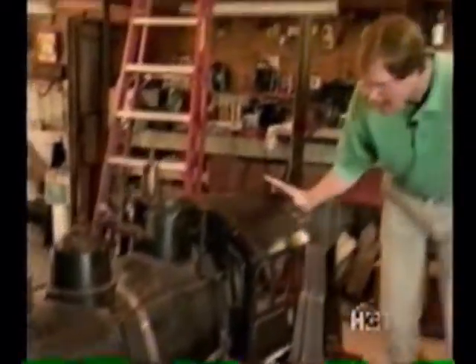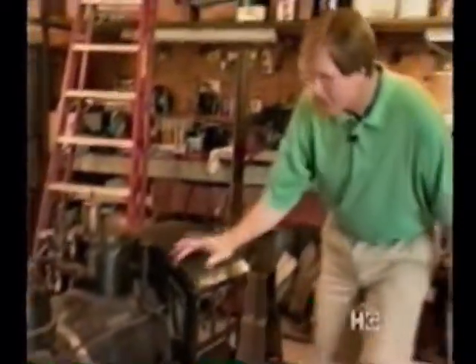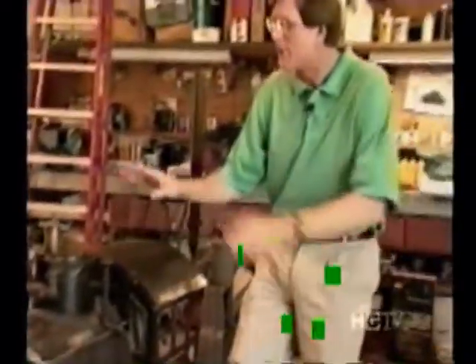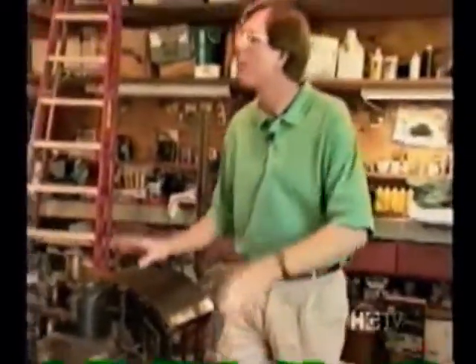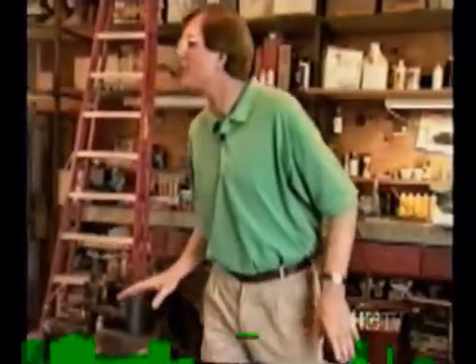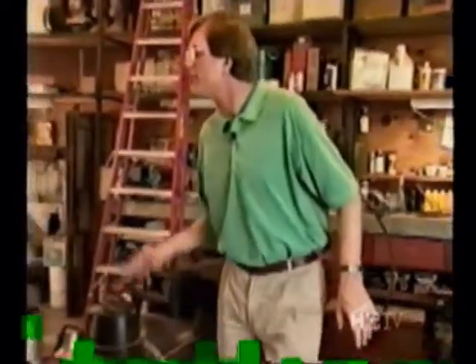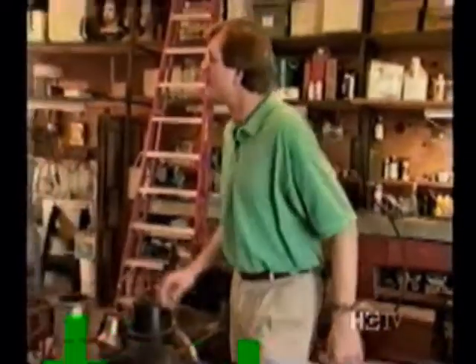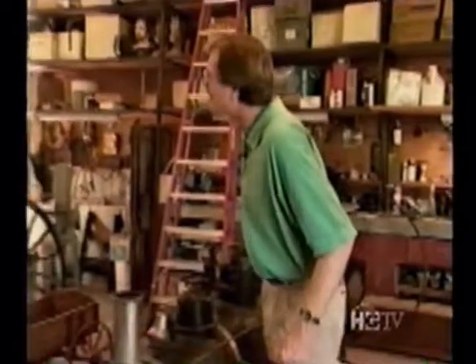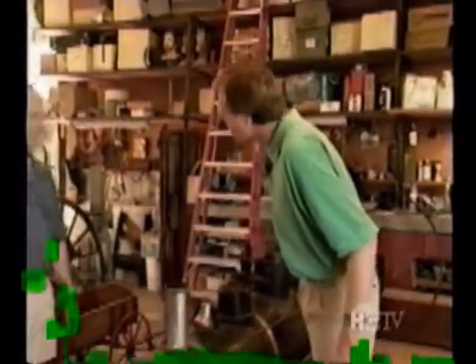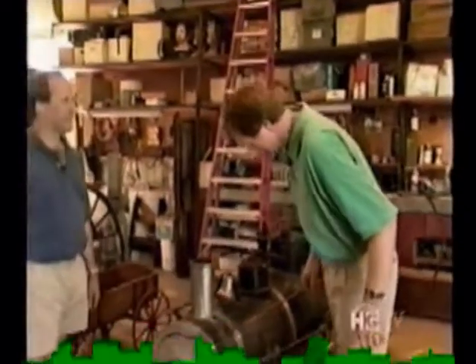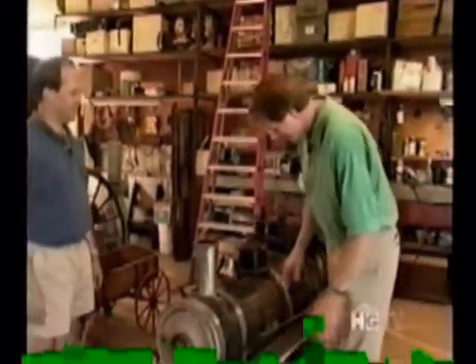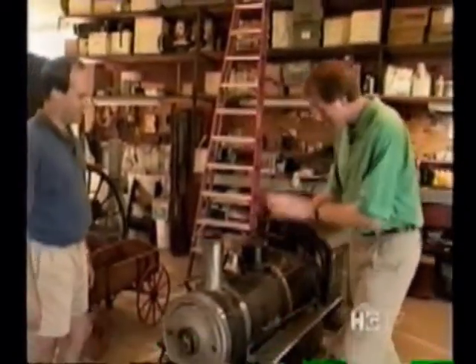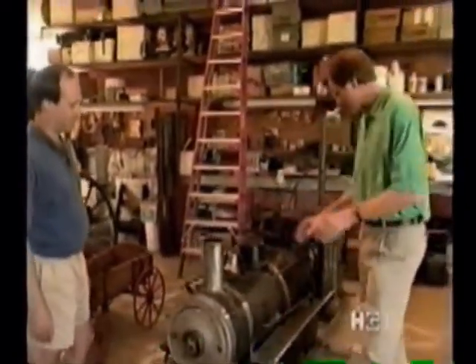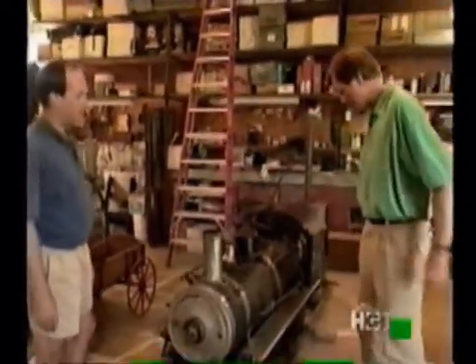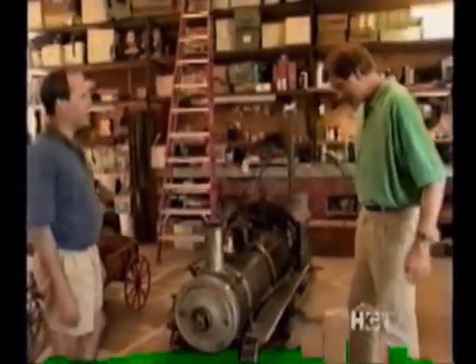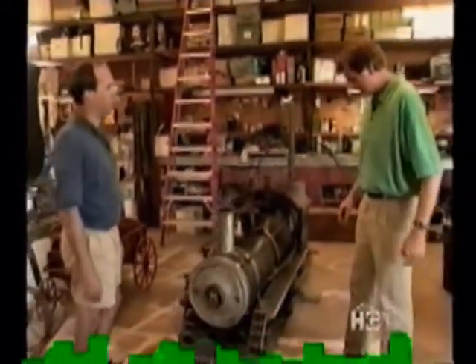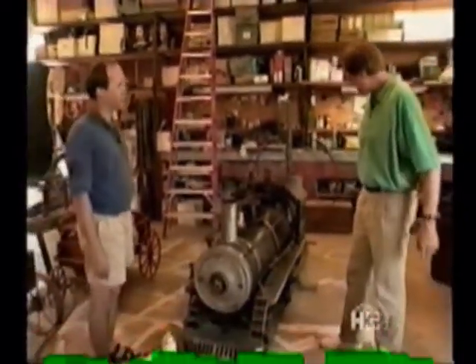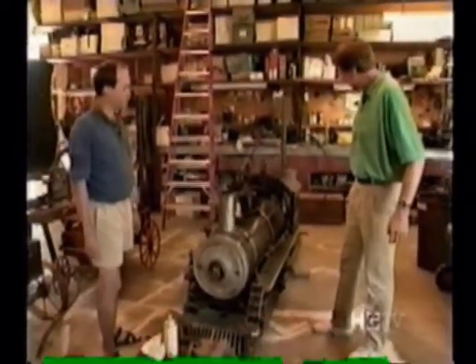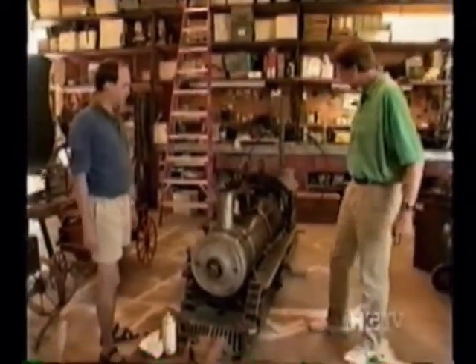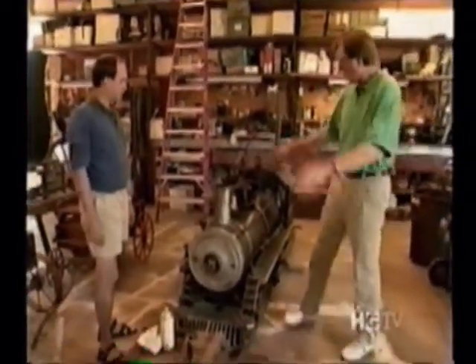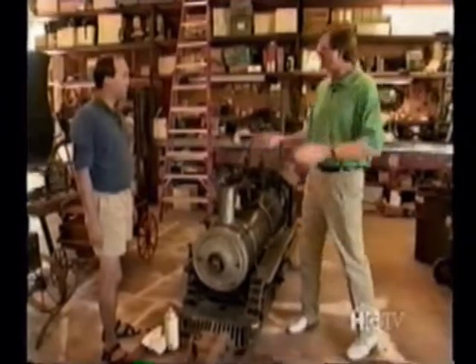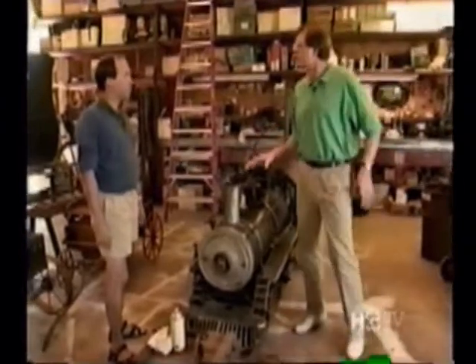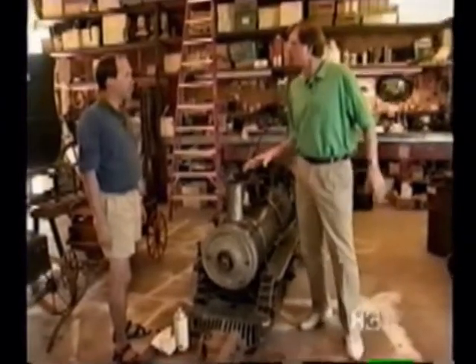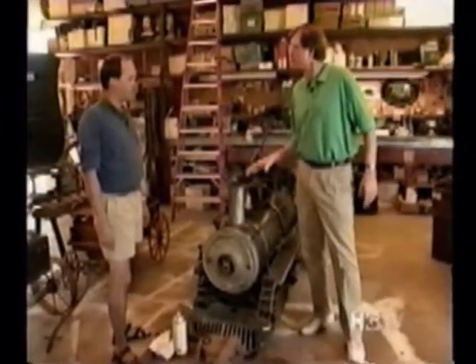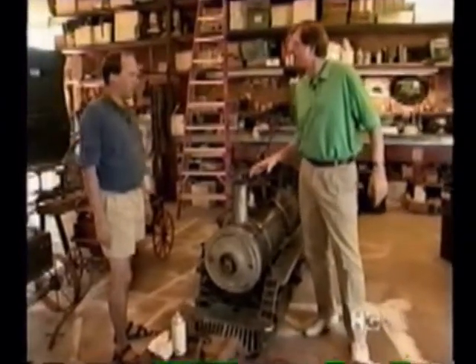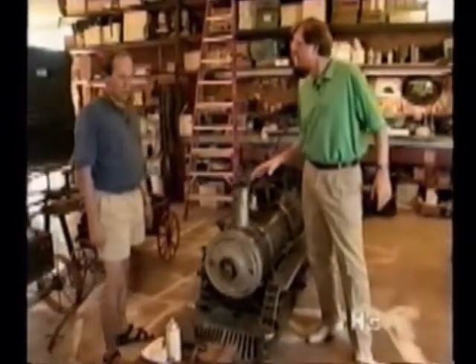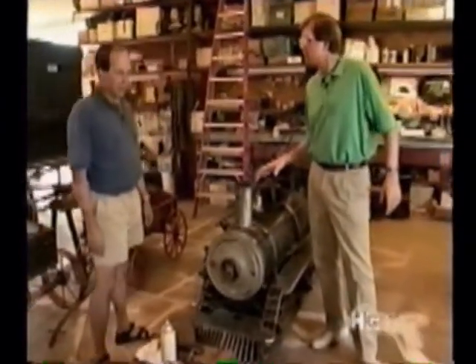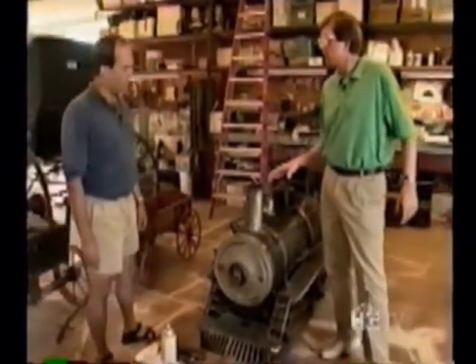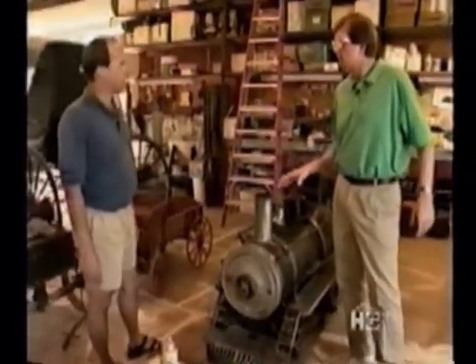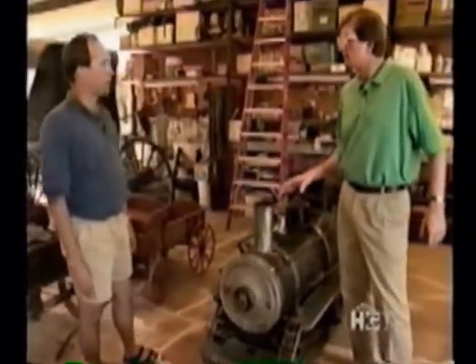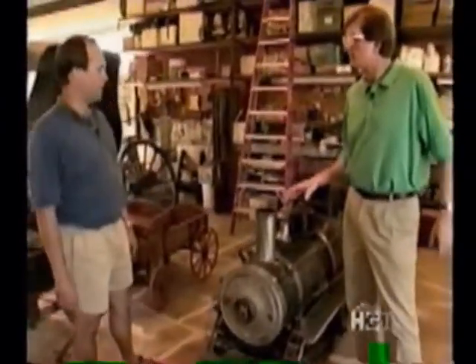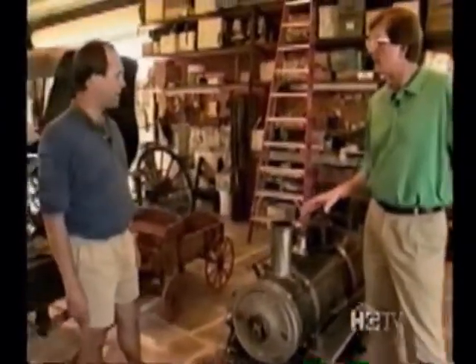Ken, you achieved every boy's dream — you have a steam locomotive. What year is this? 1906. And where are we in the restoration process now? Right now I'm getting ready to check the boiler before we put it on the track.